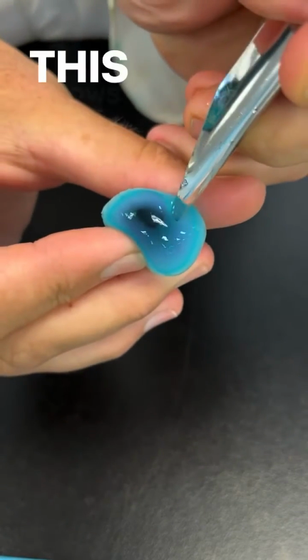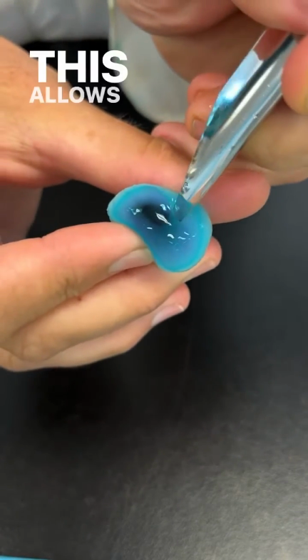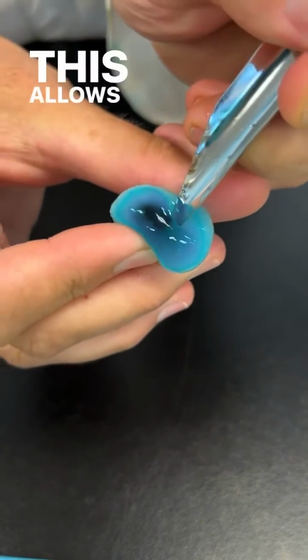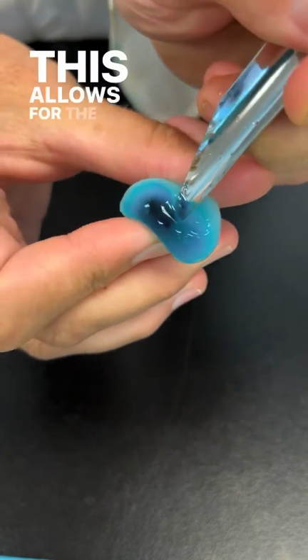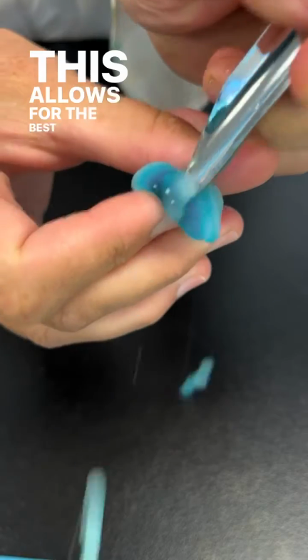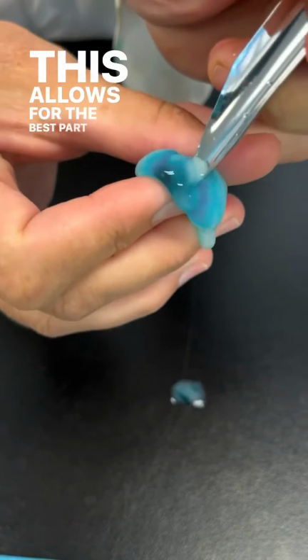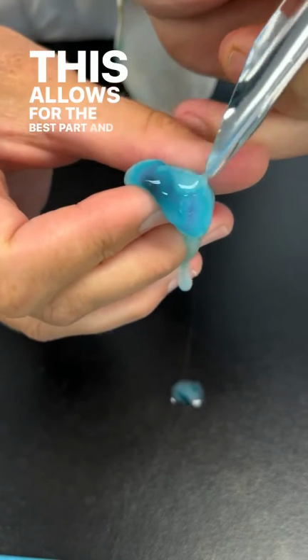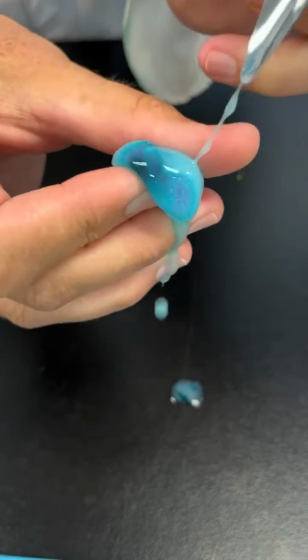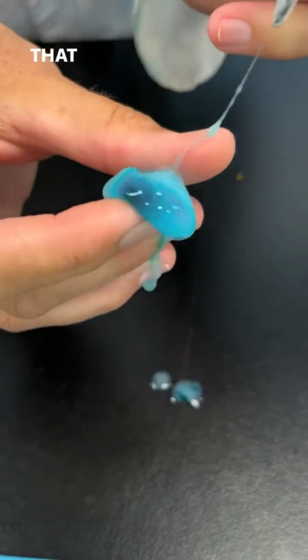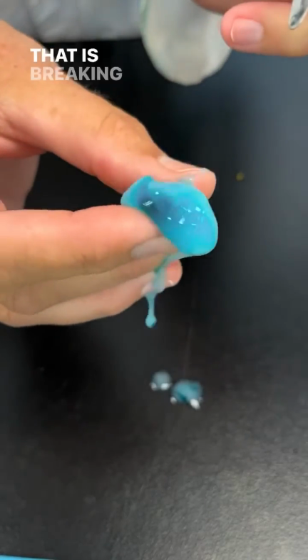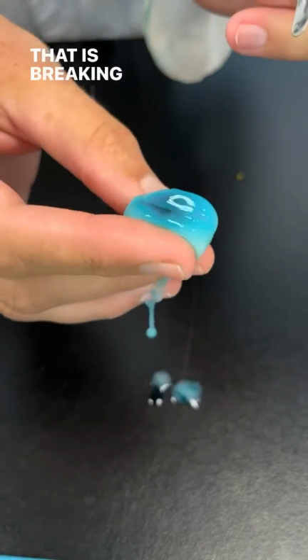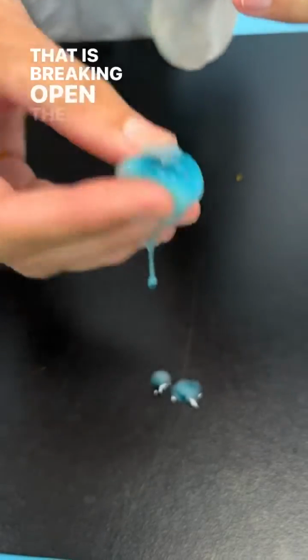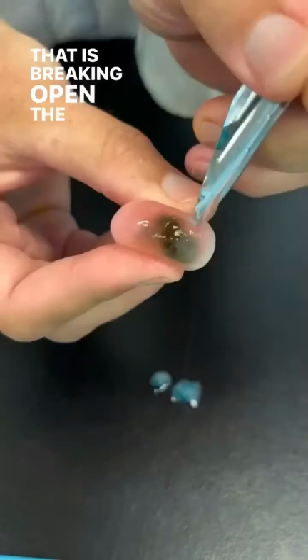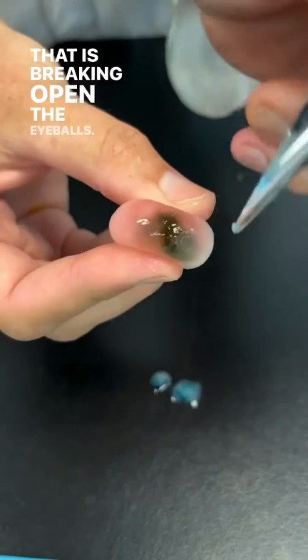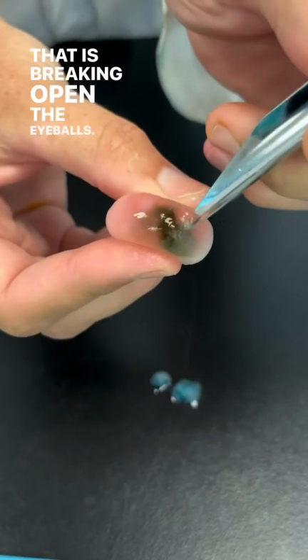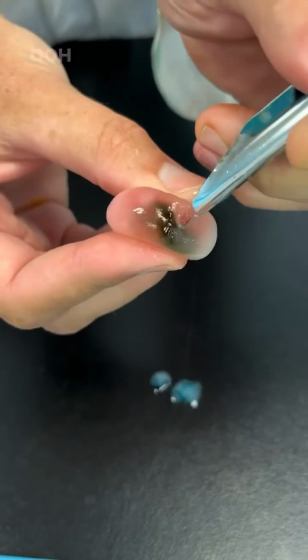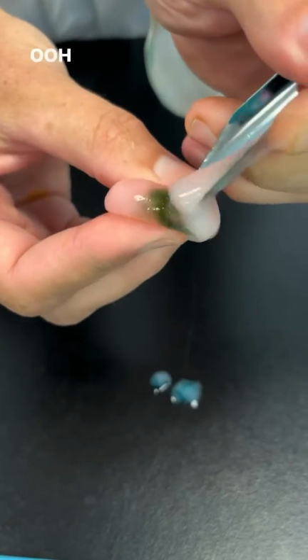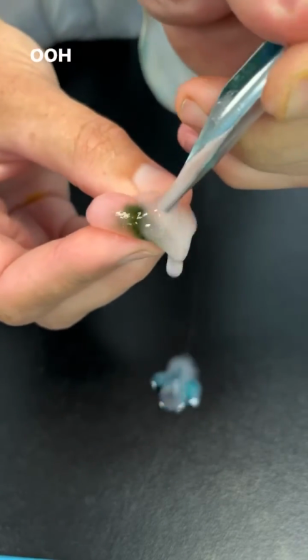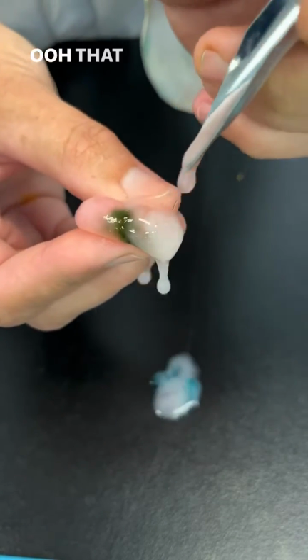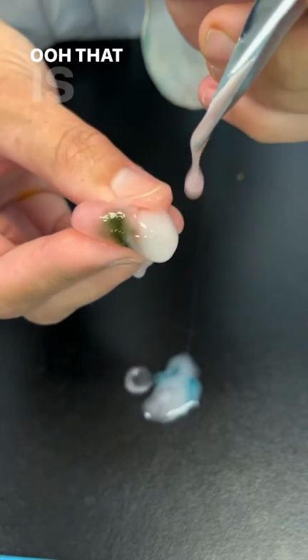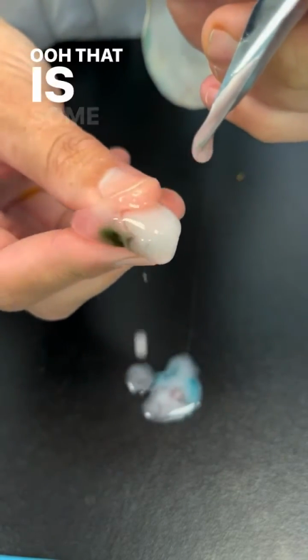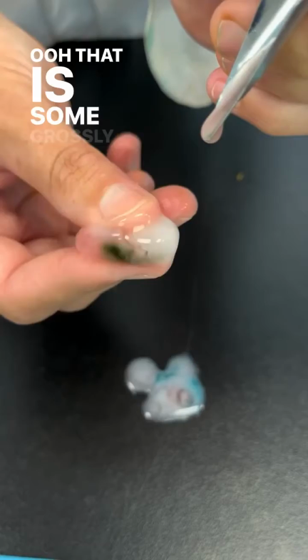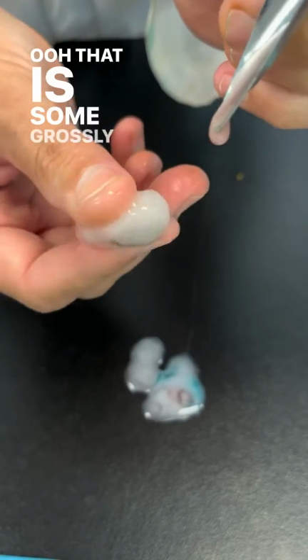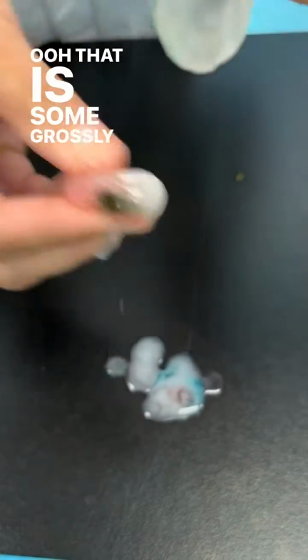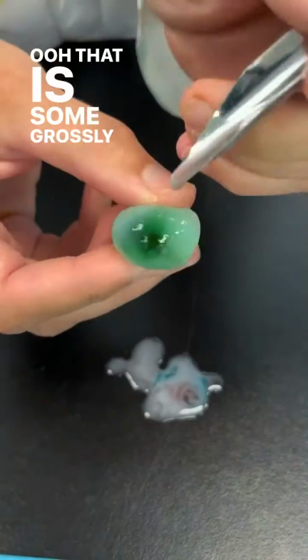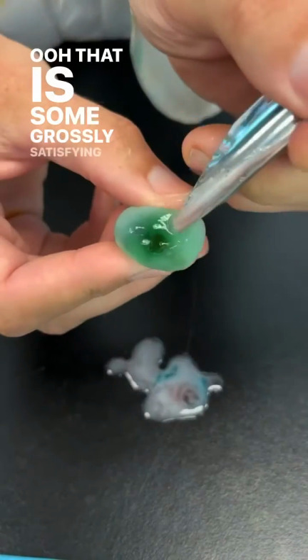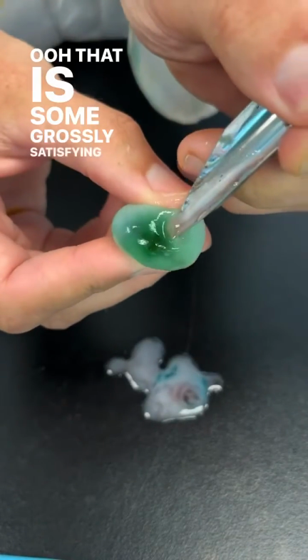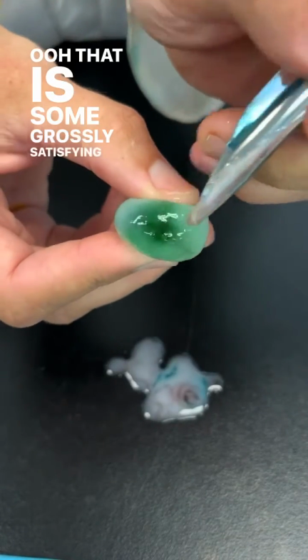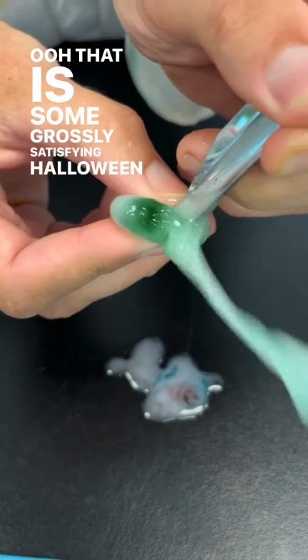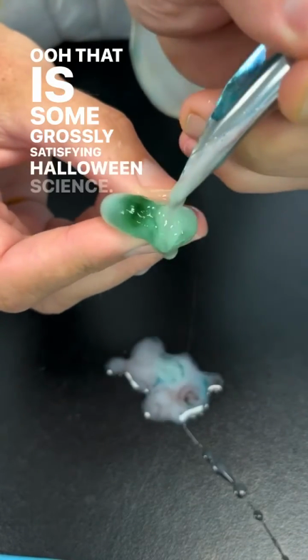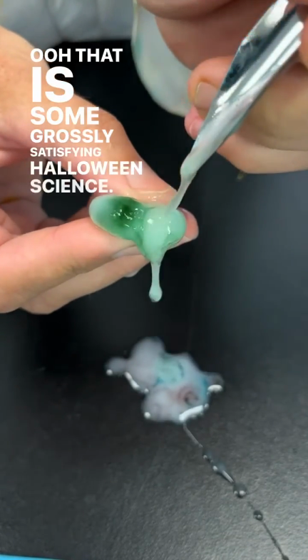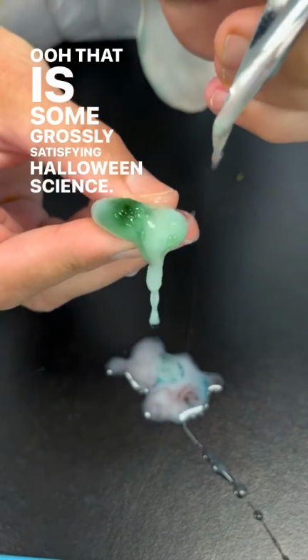This allows for the best part, and that is breaking open the eyeballs. Ooh, that is some grossly satisfying Halloween science.